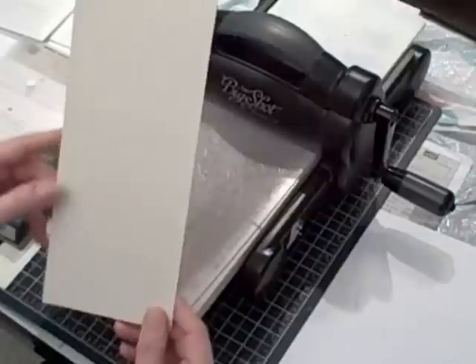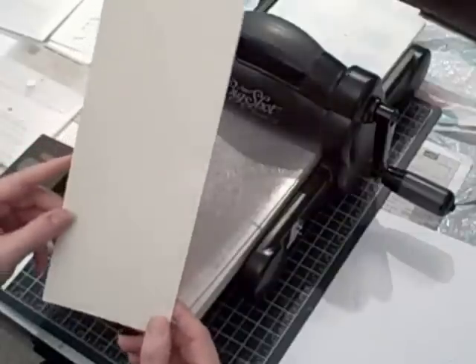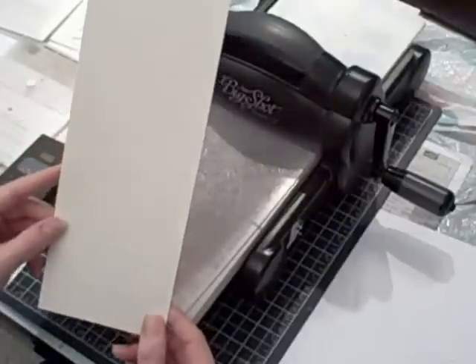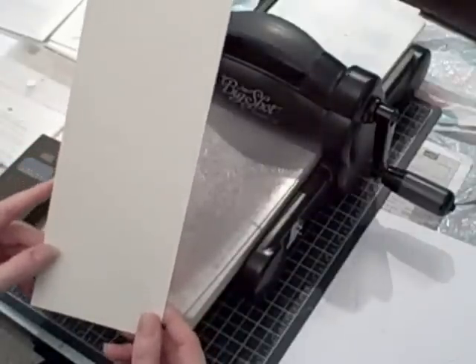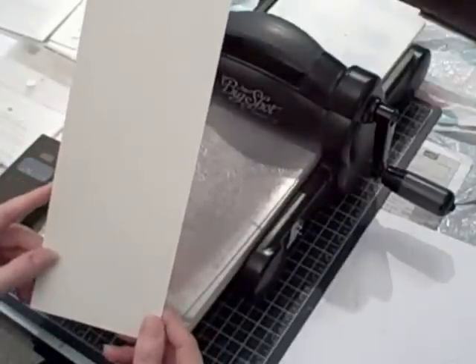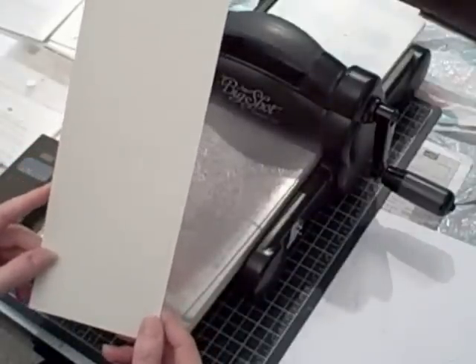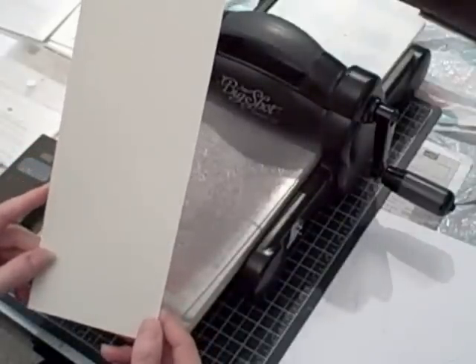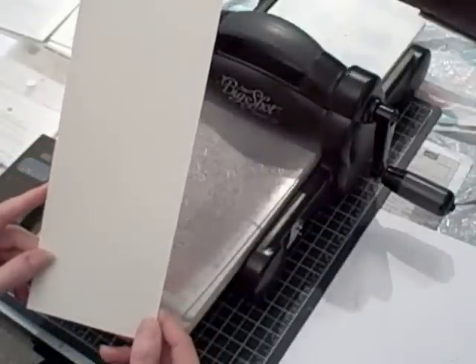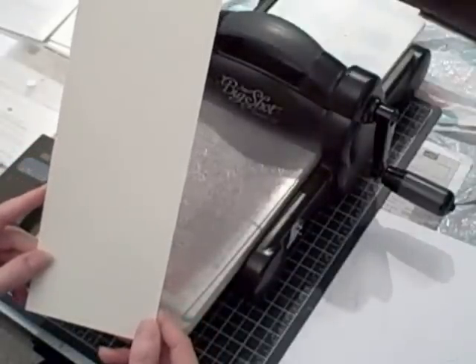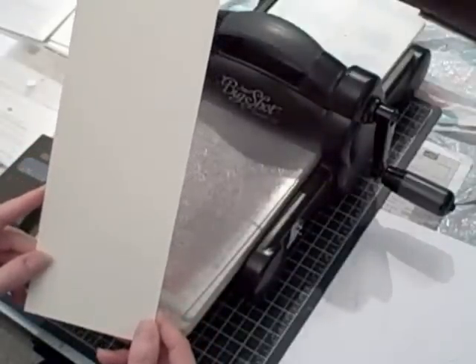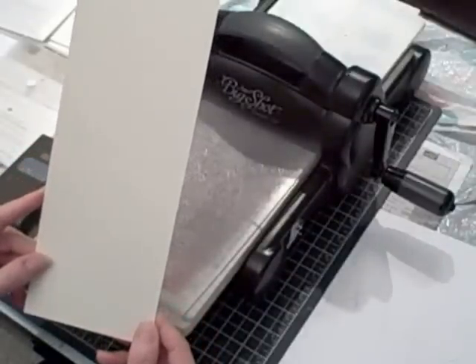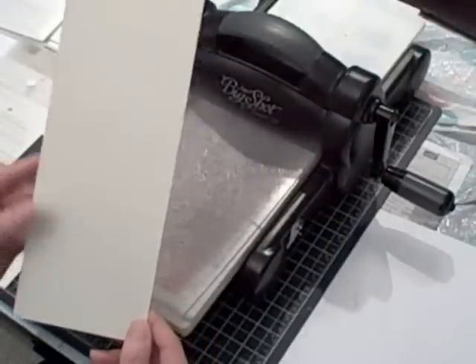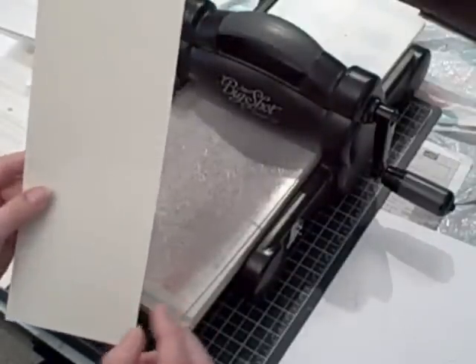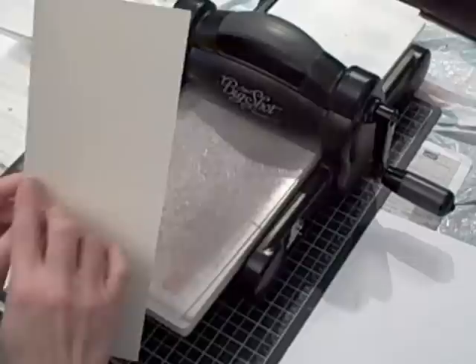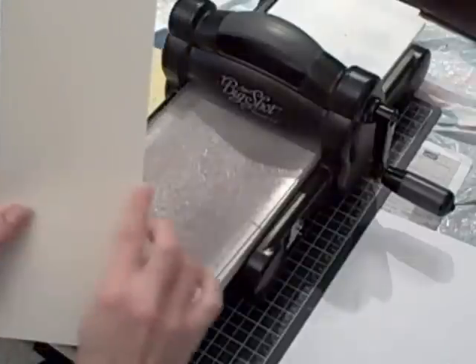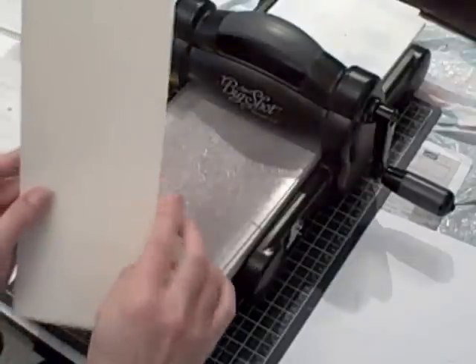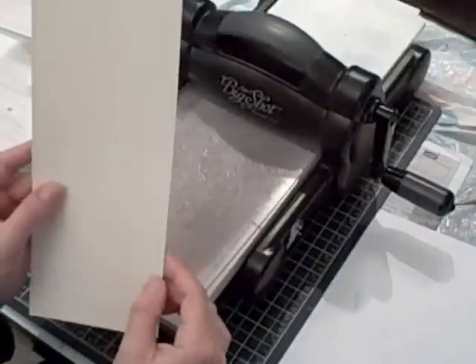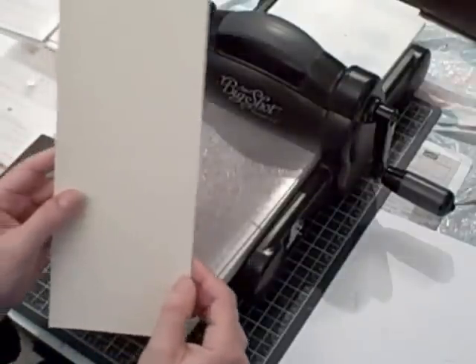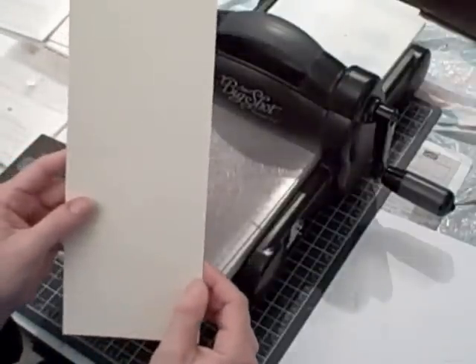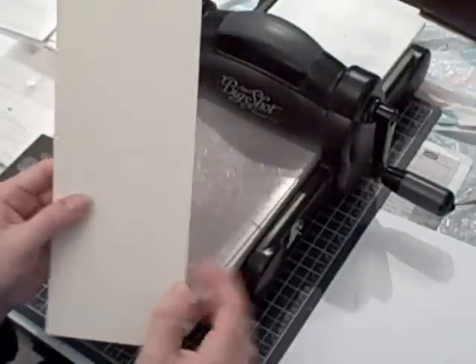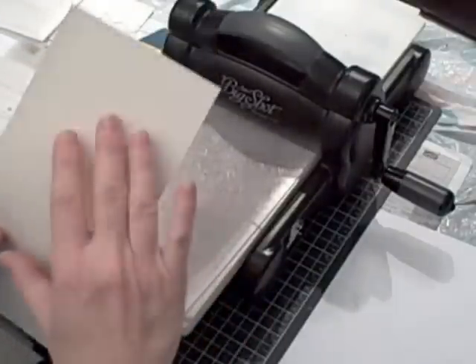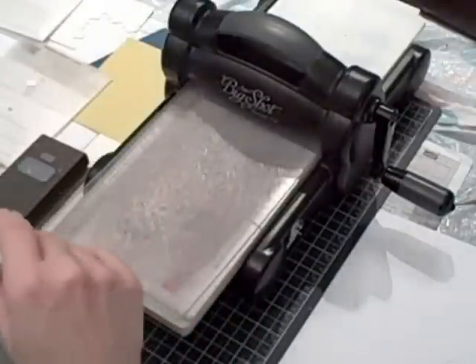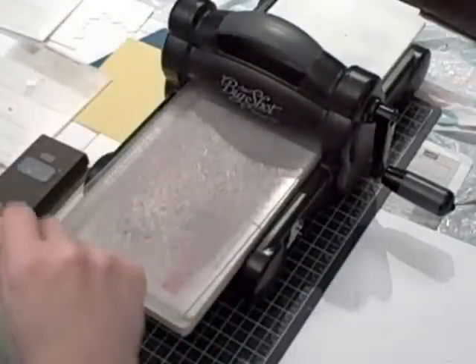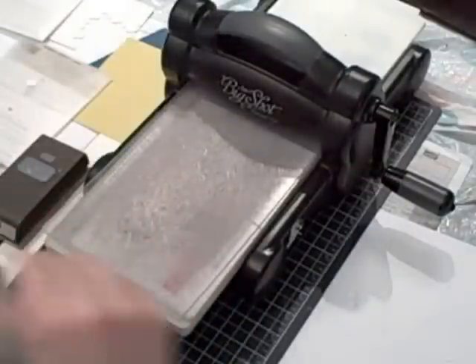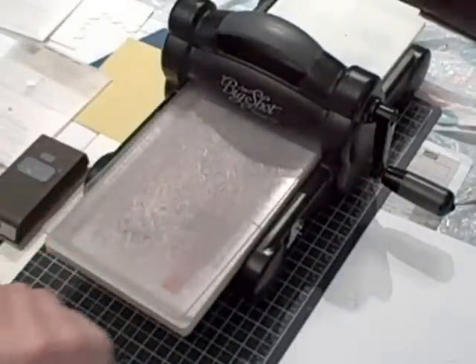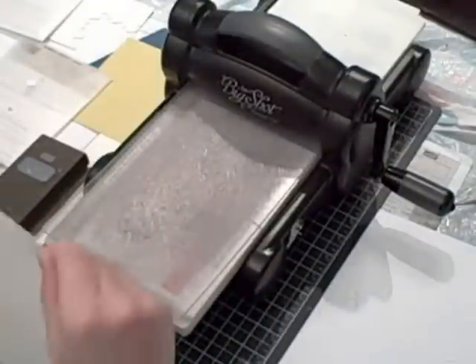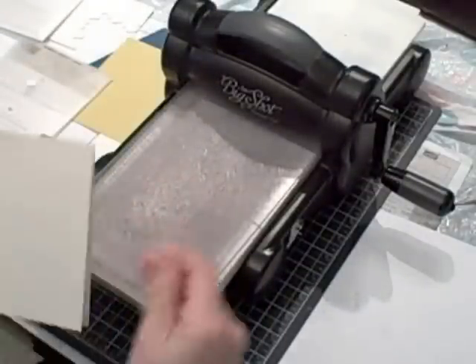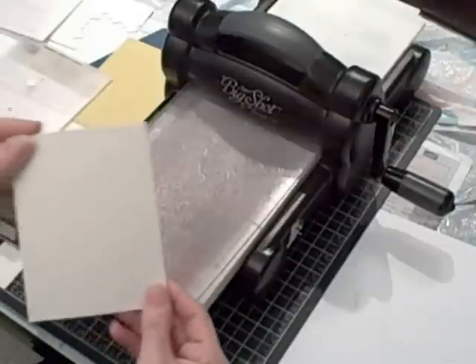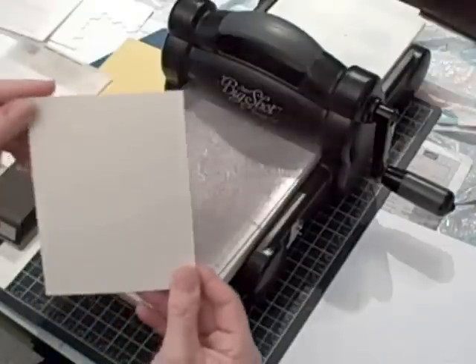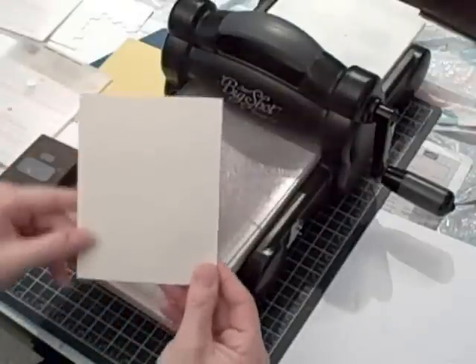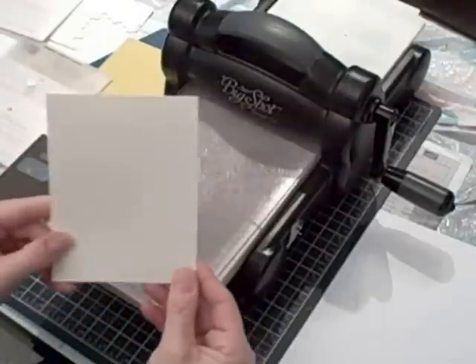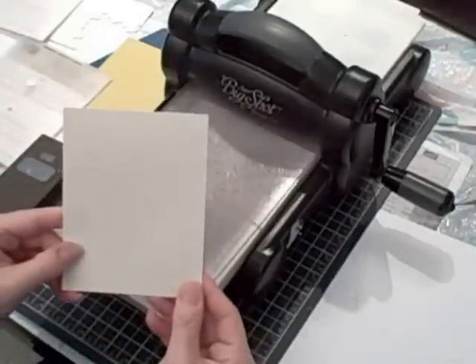I have a piece of very vanilla cardstock that is 11 inches by four and a quarter, and I took it over to my Simply Scored and scored it at the five and a half mark, which will create the crease line to make my card base.